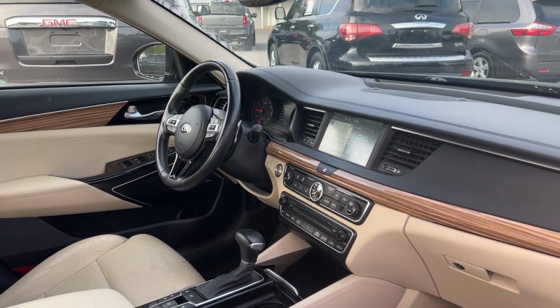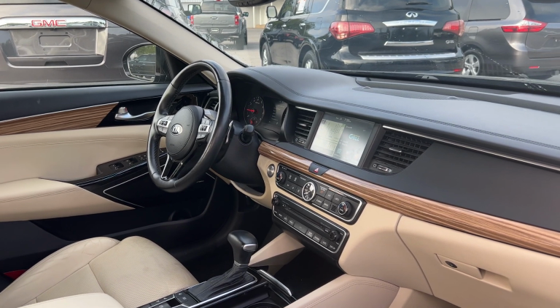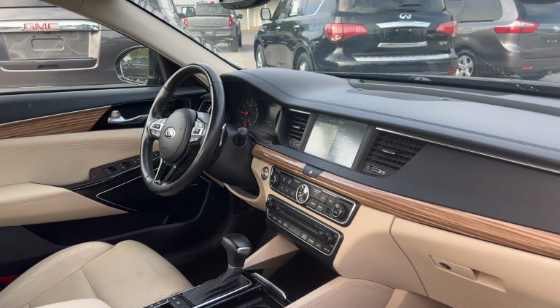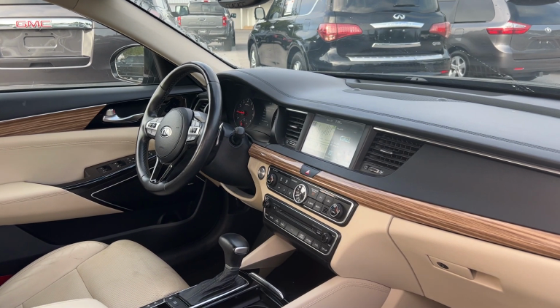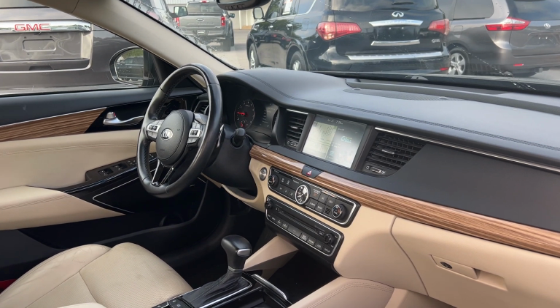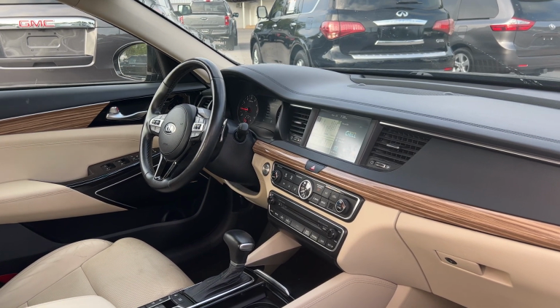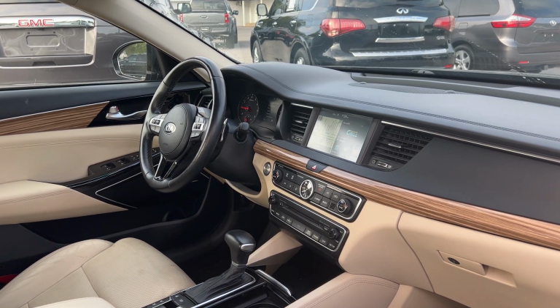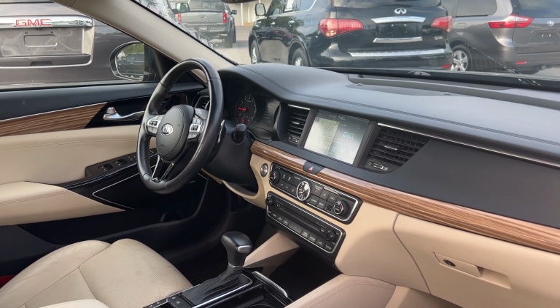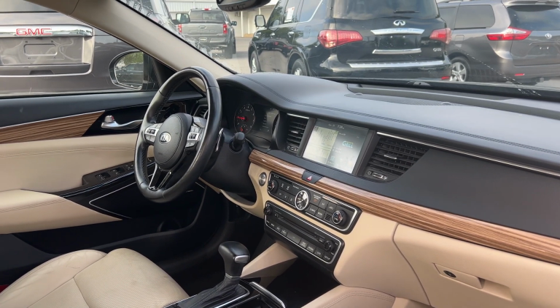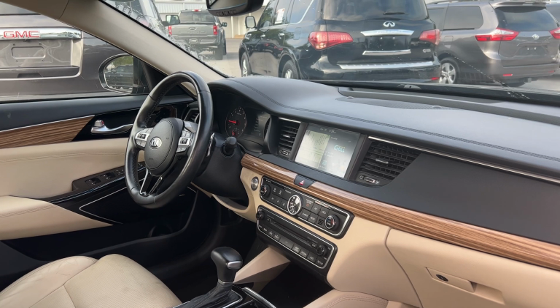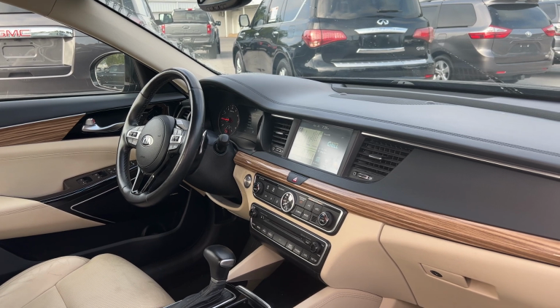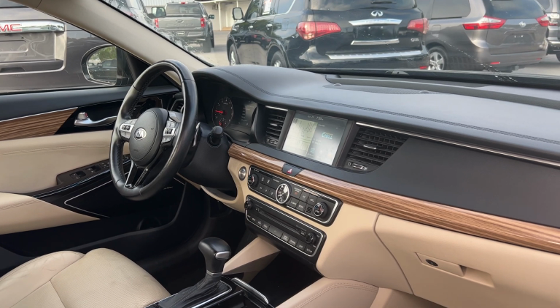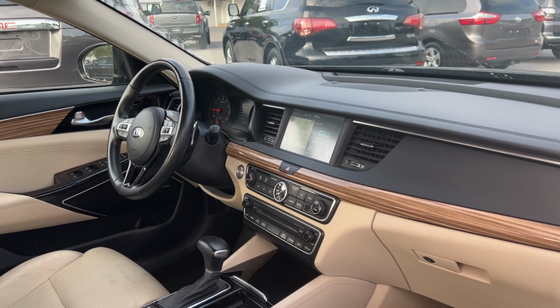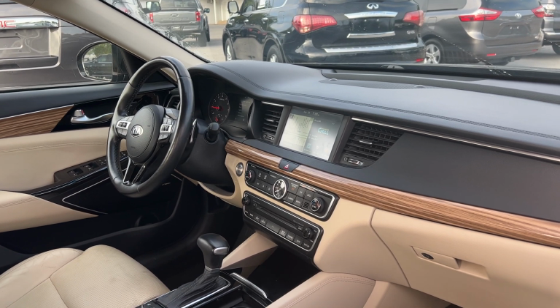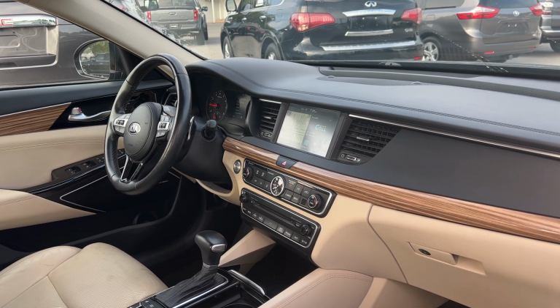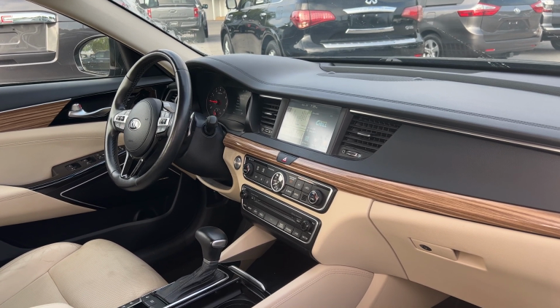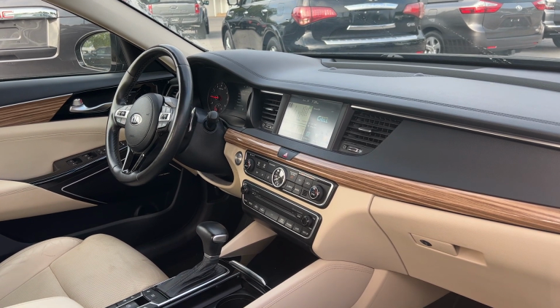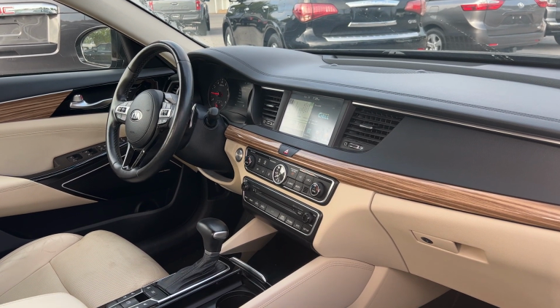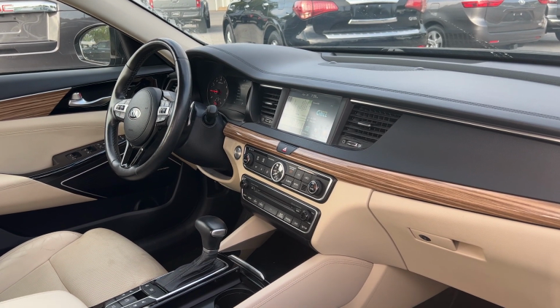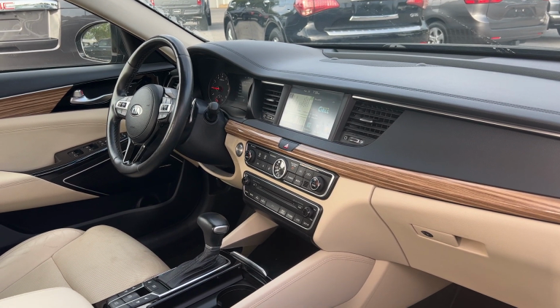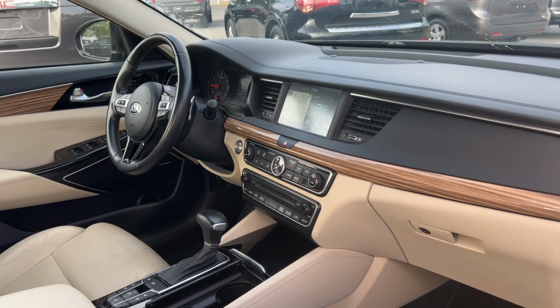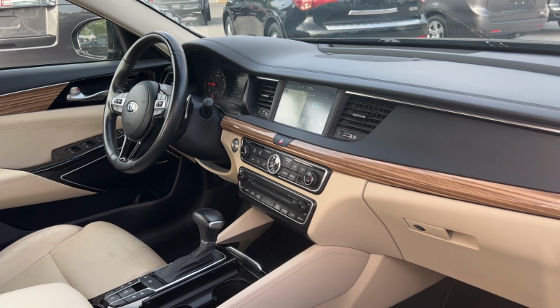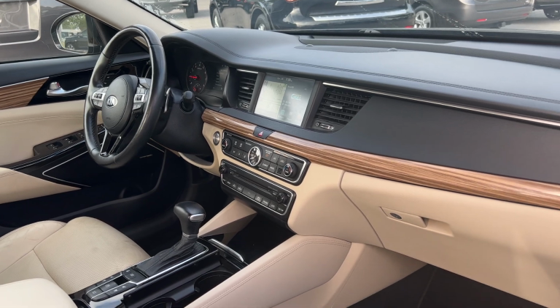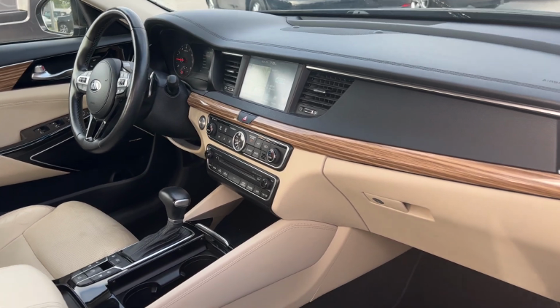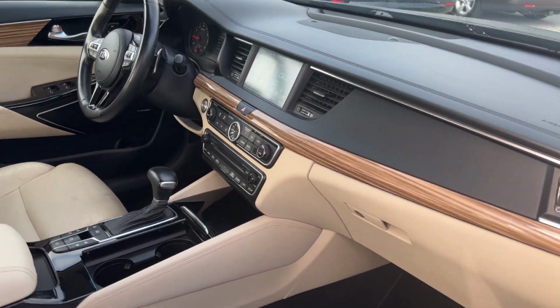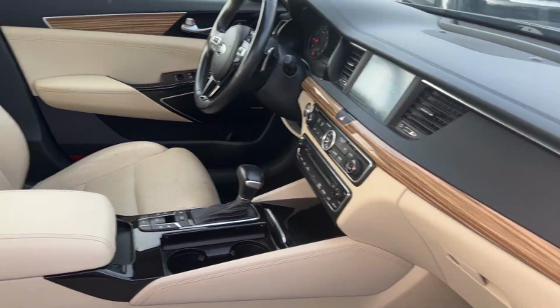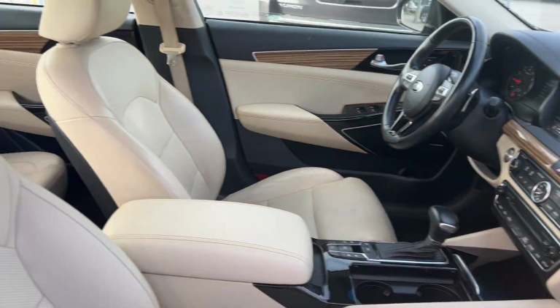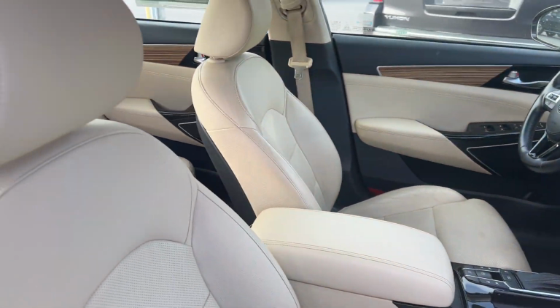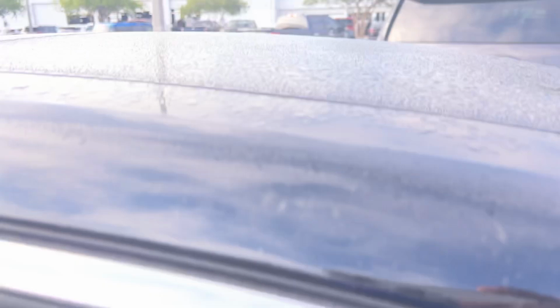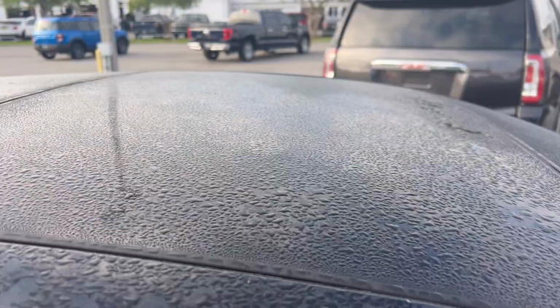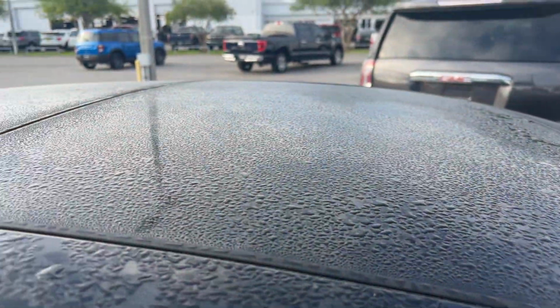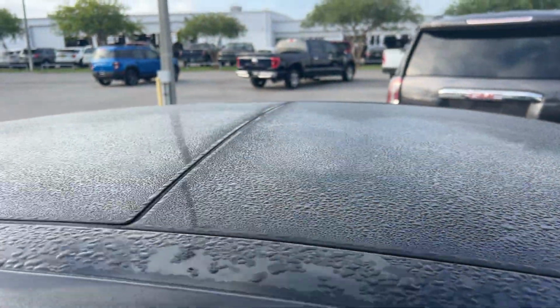Bluetooth for your cell phone, paddle shifters, navigation, satellite radio, push button start, CD player, traction control, heated steering wheel, heated seats as well, and a tower moonroof.